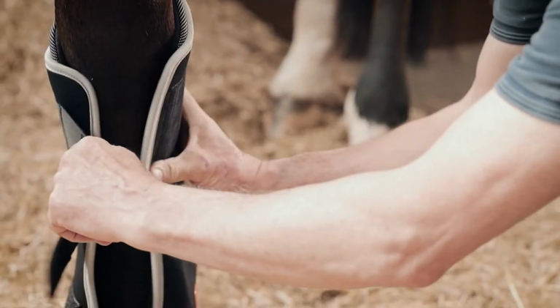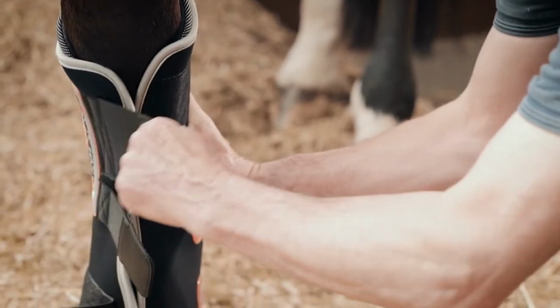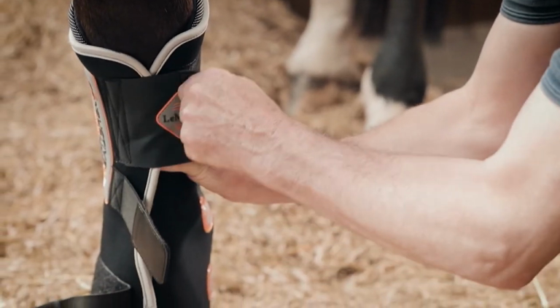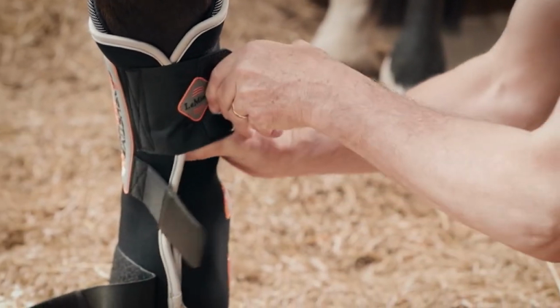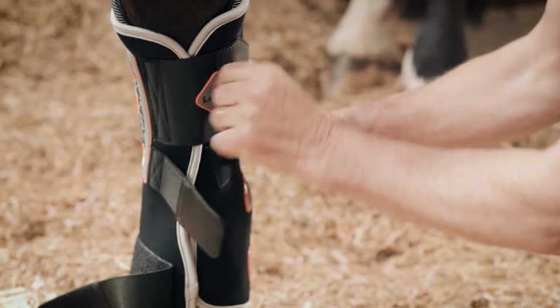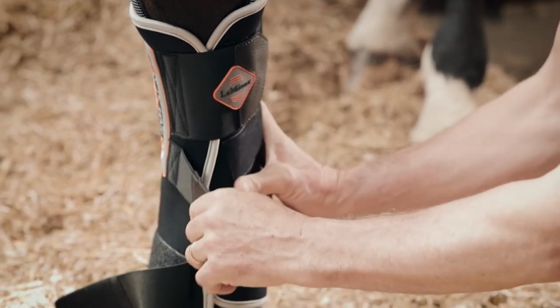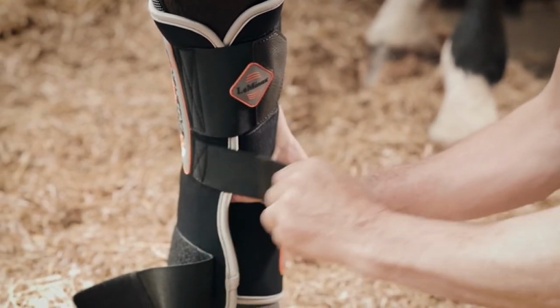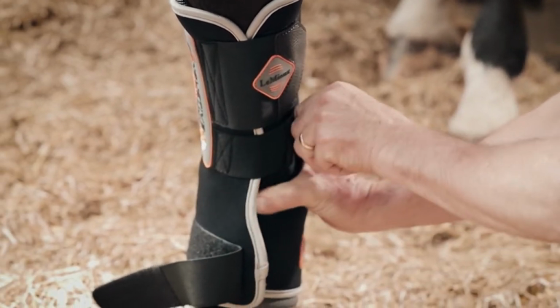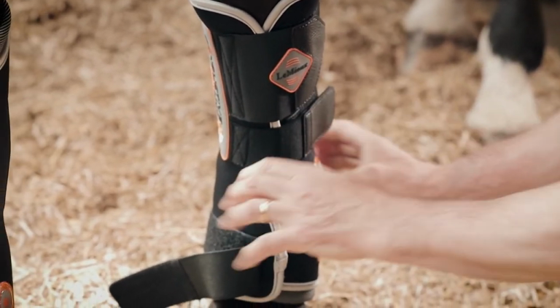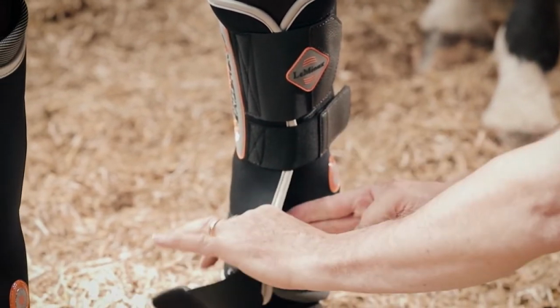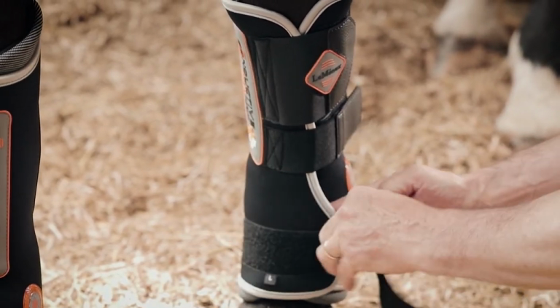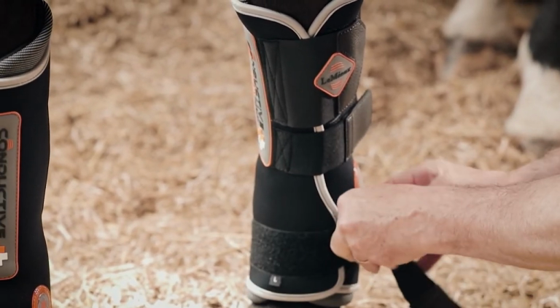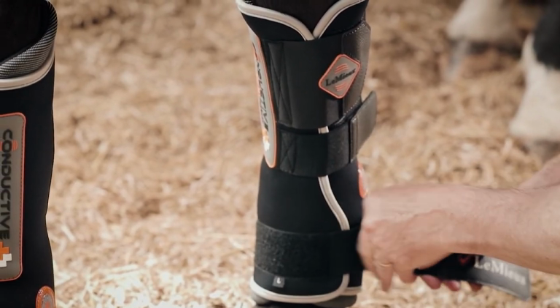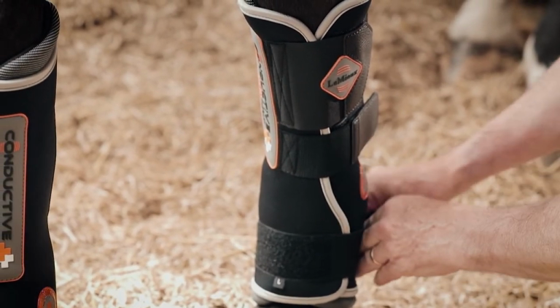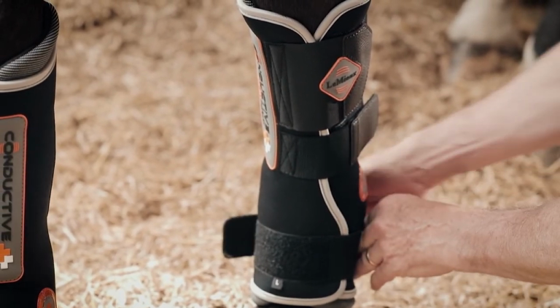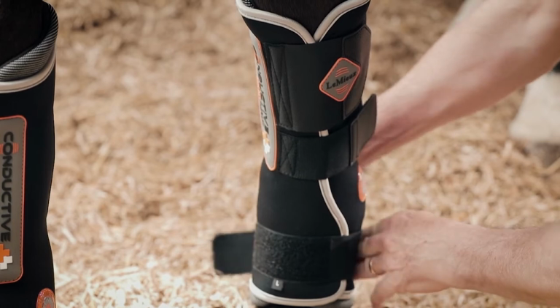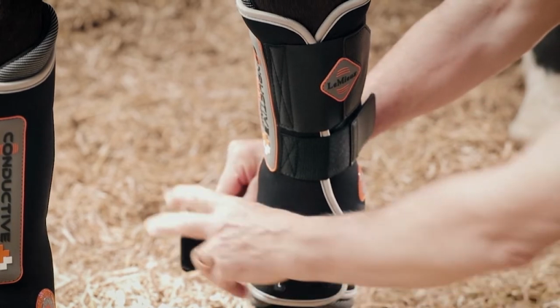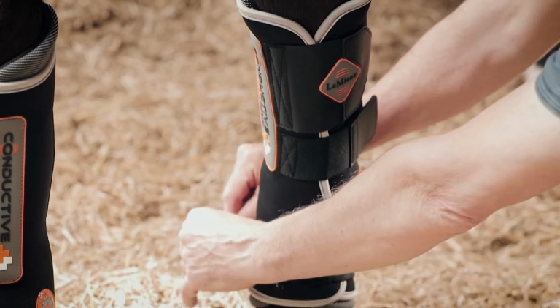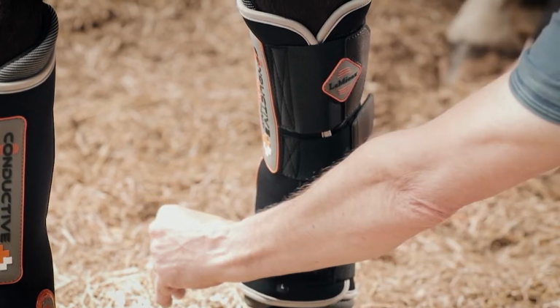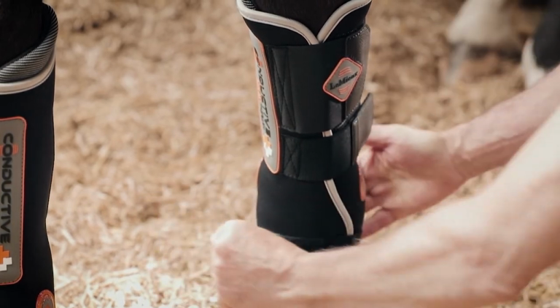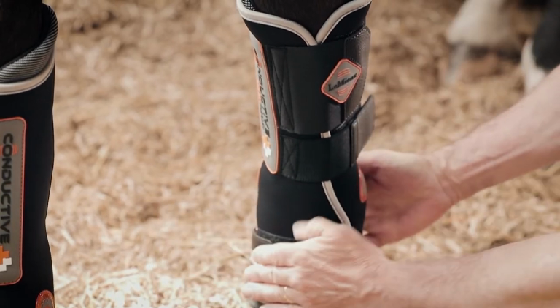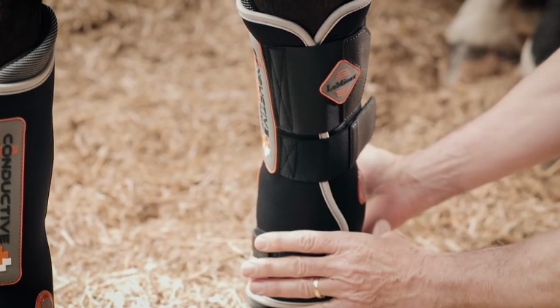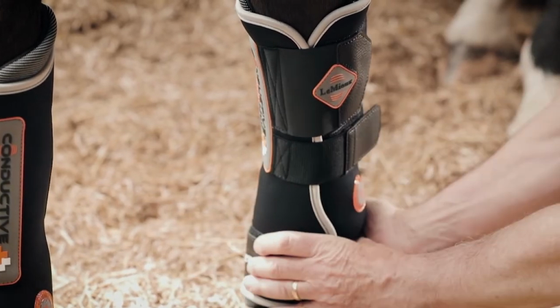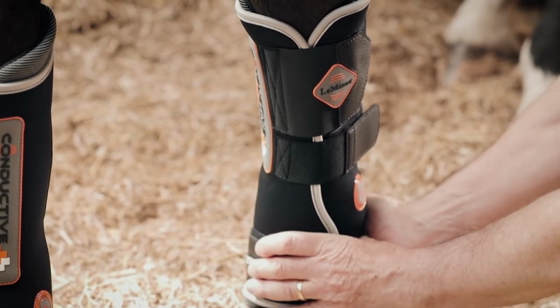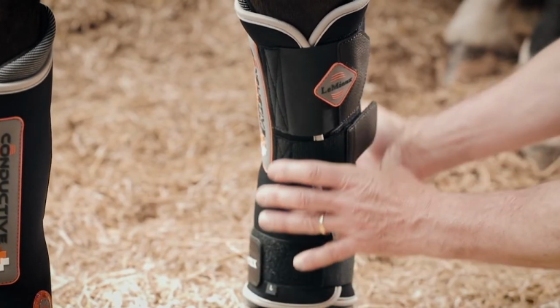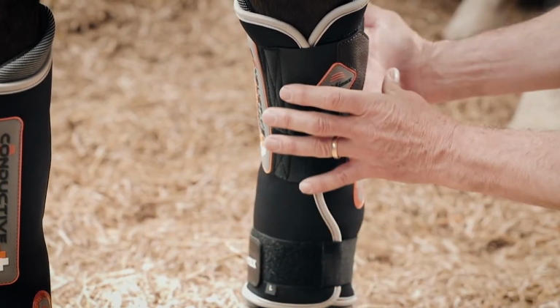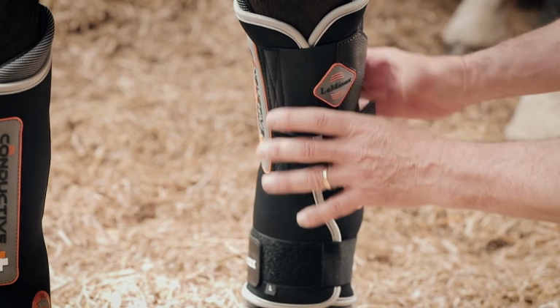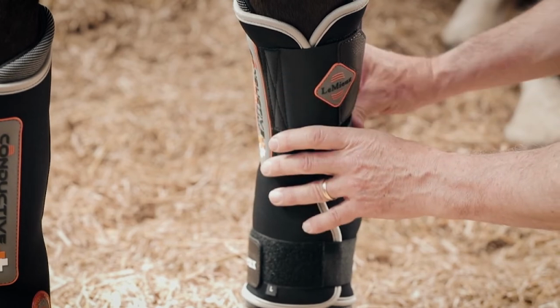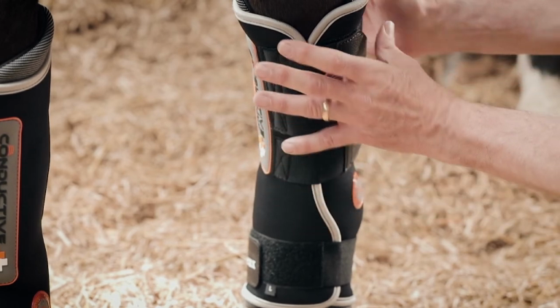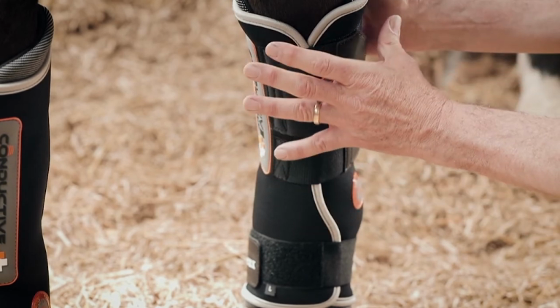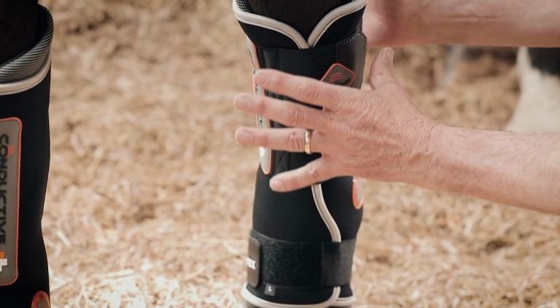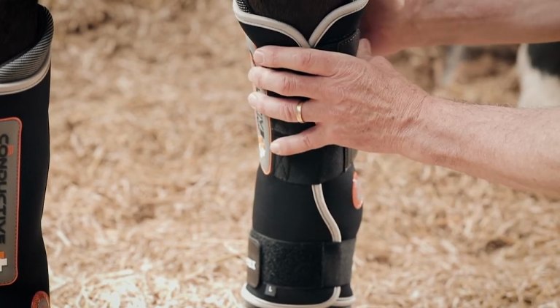It moulds, particularly with the memory foam, very nicely around the leg, so you get a close contact with all the magnets to both the fetlock and the main tendon and front of the leg.